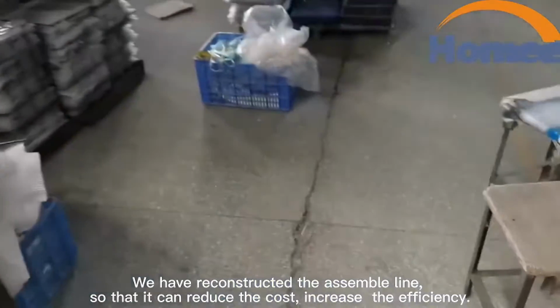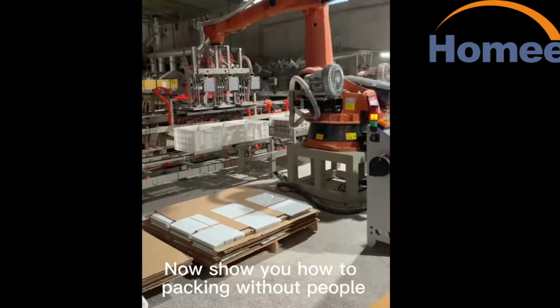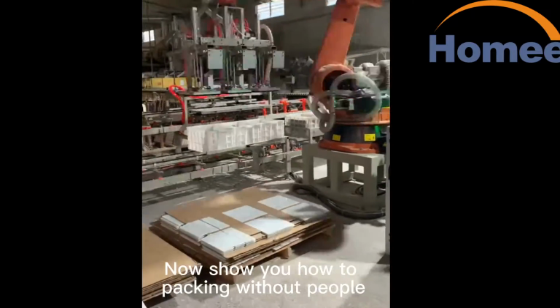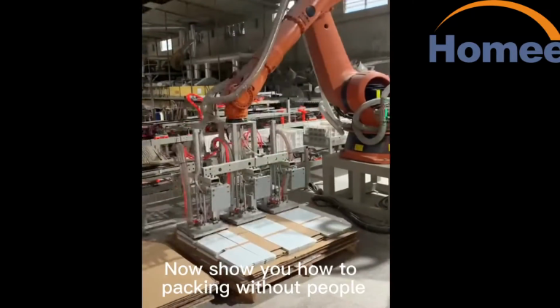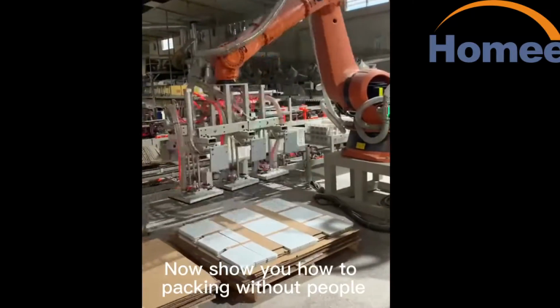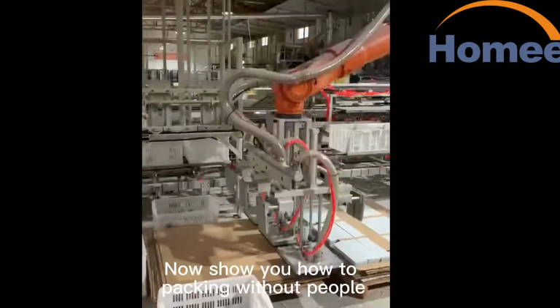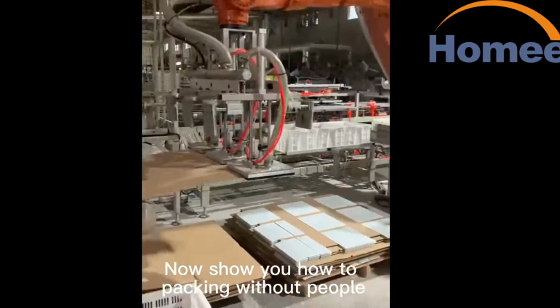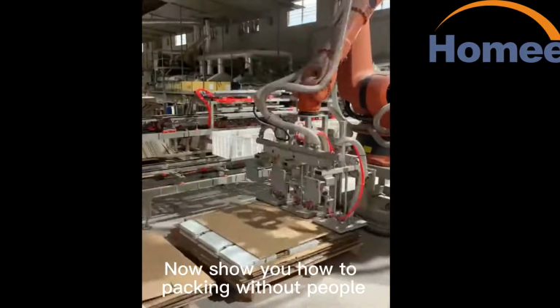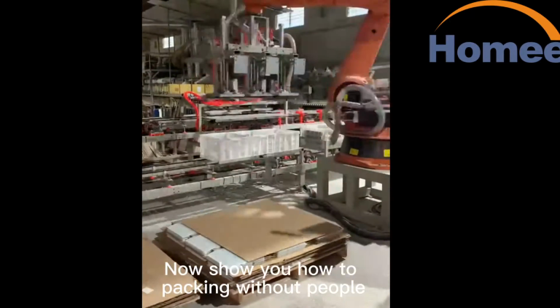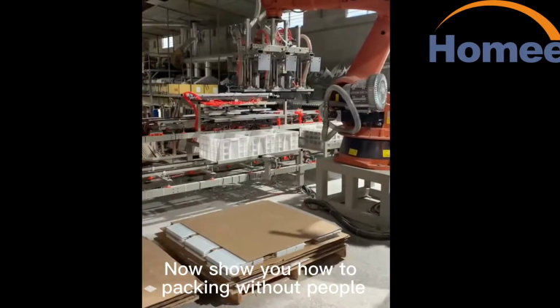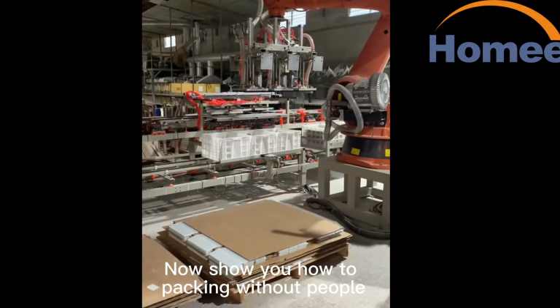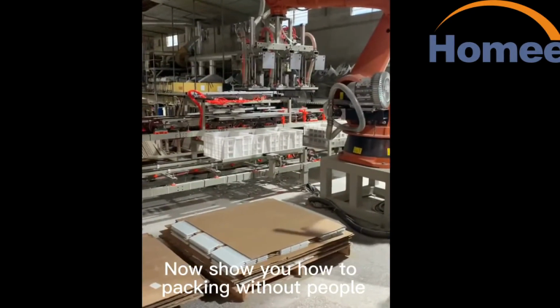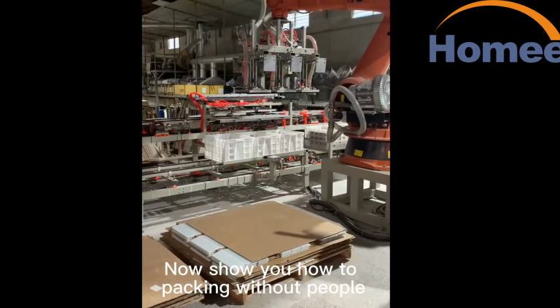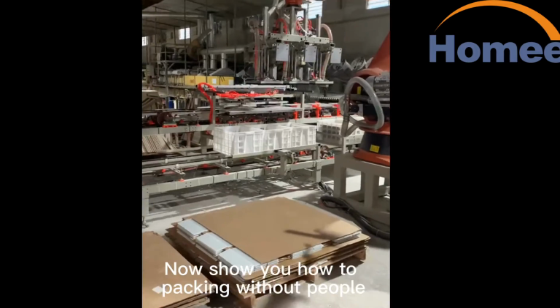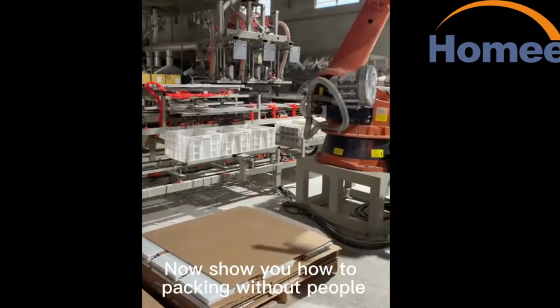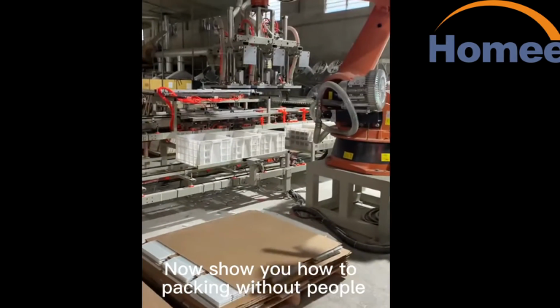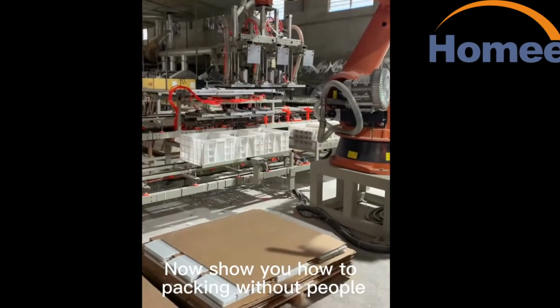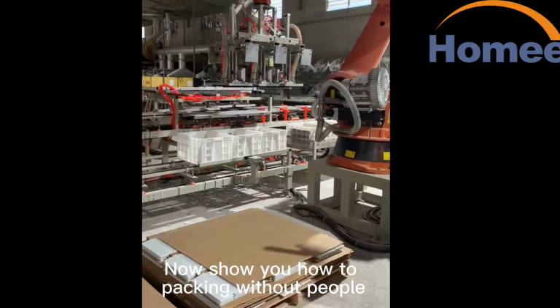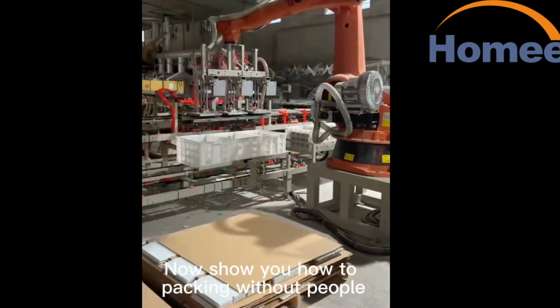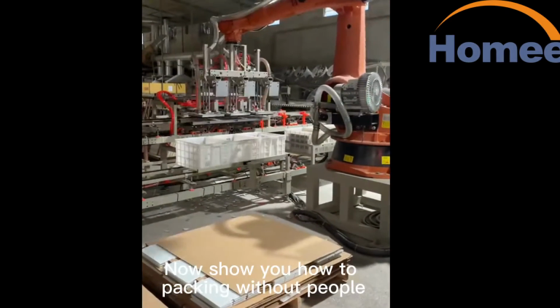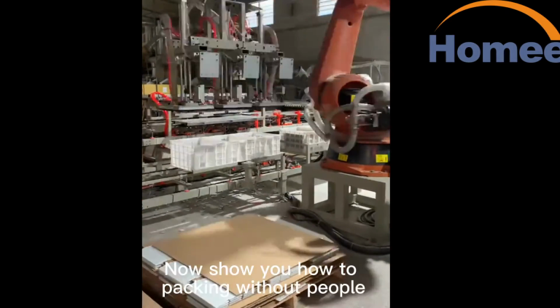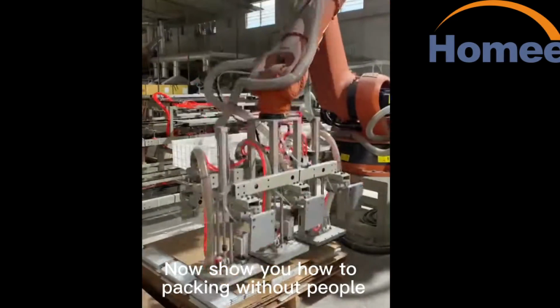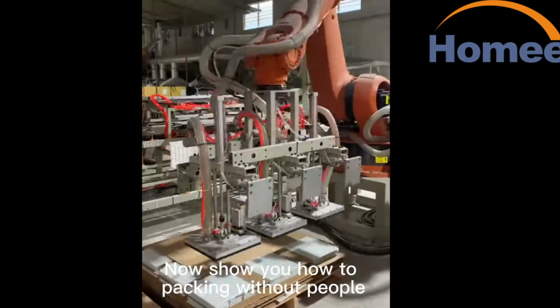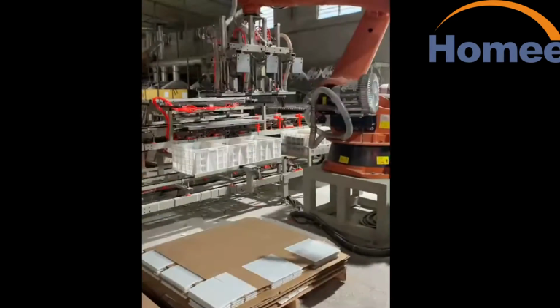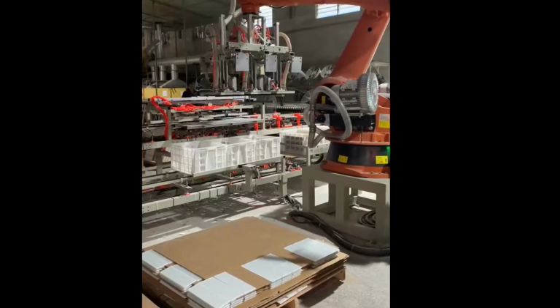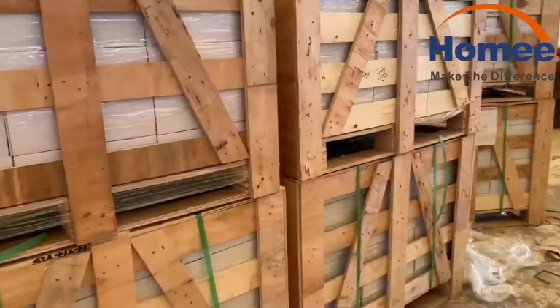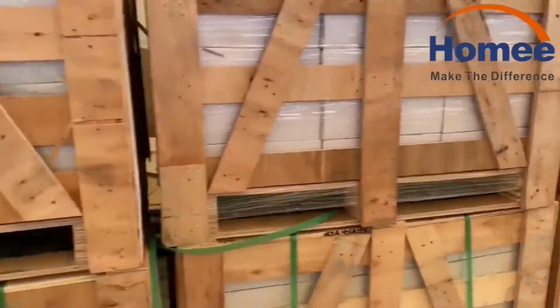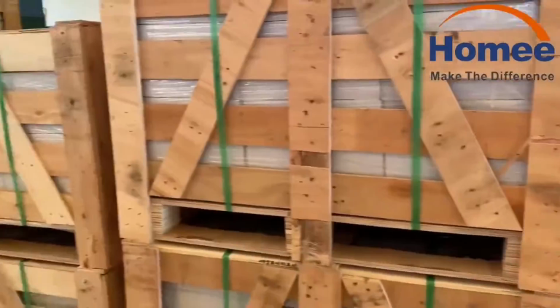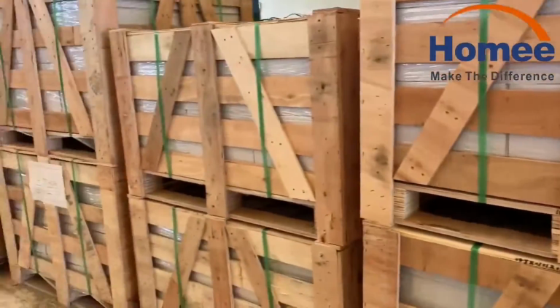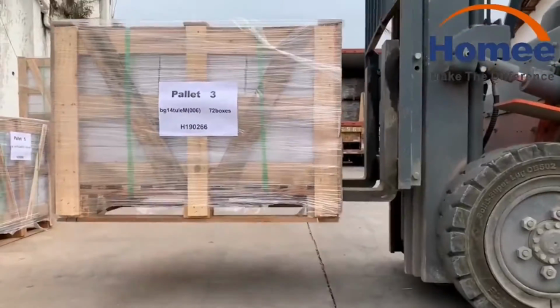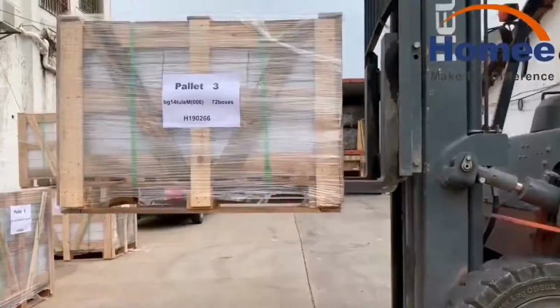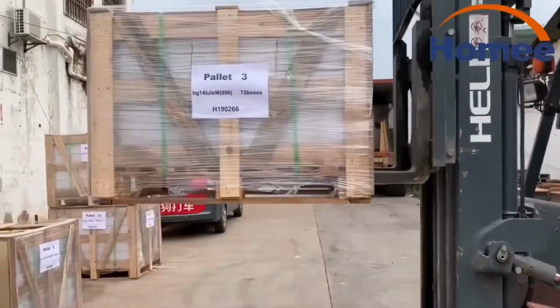Now let us show you how packing is done without people. I would also like to show you our loading area.